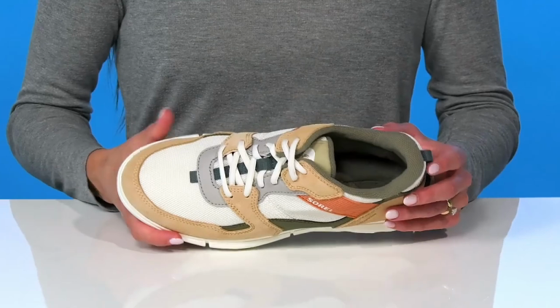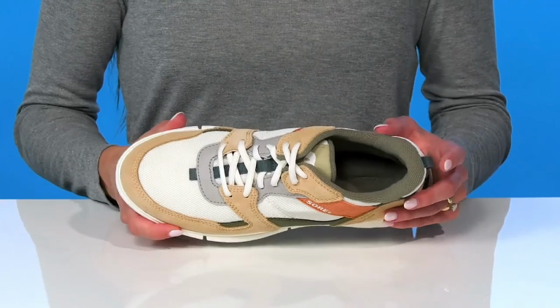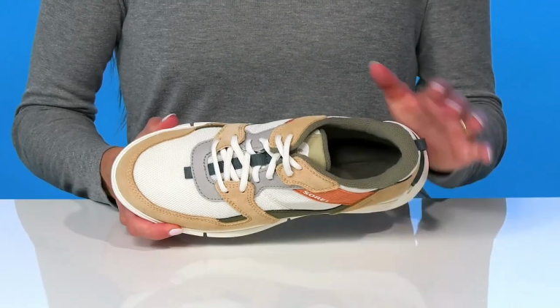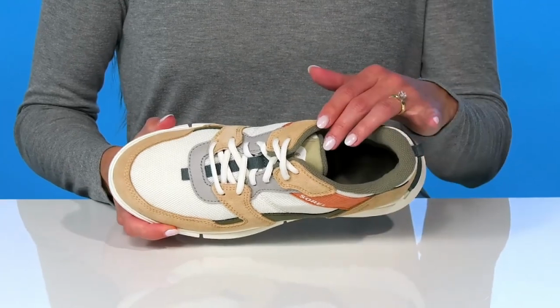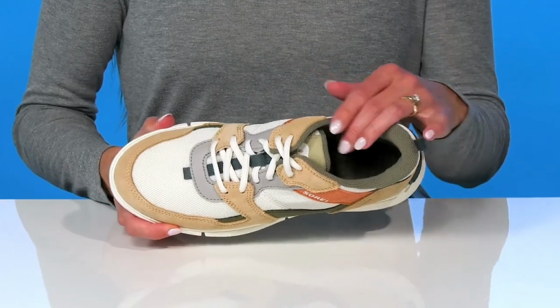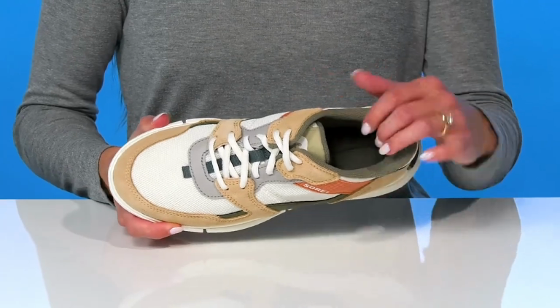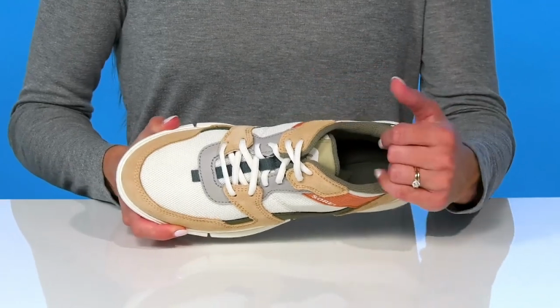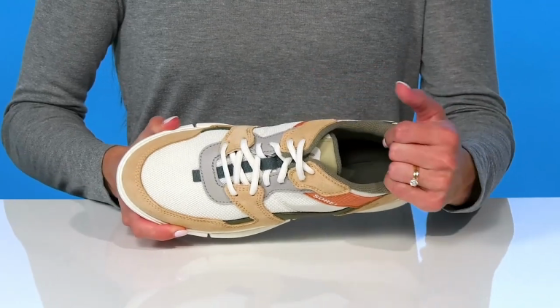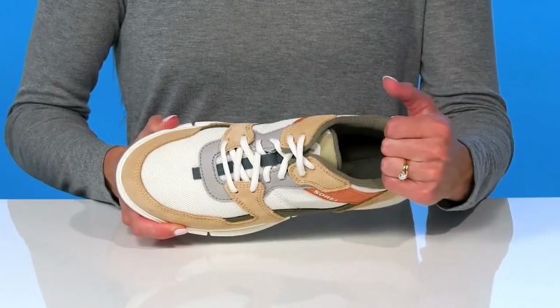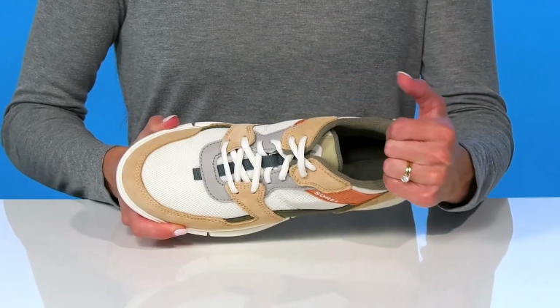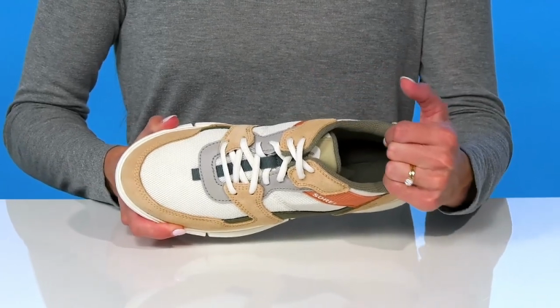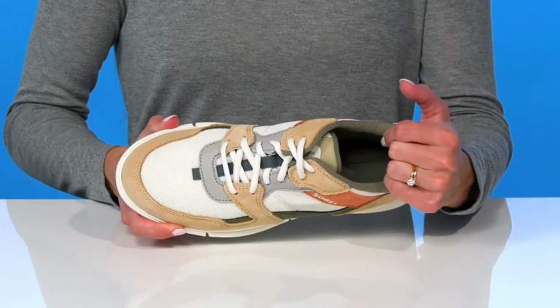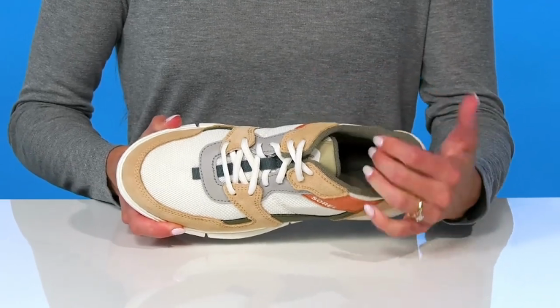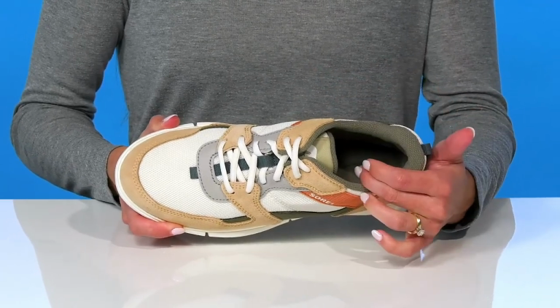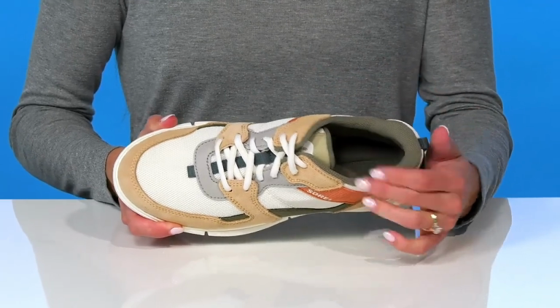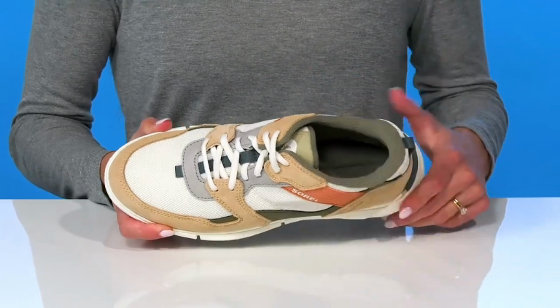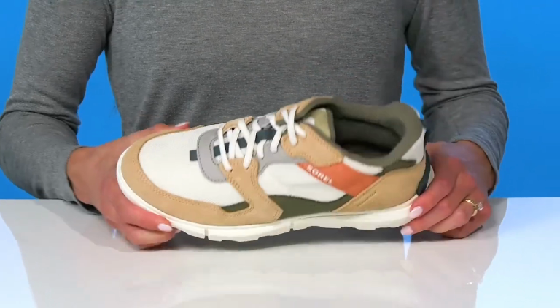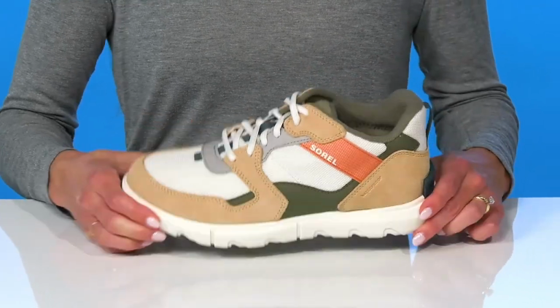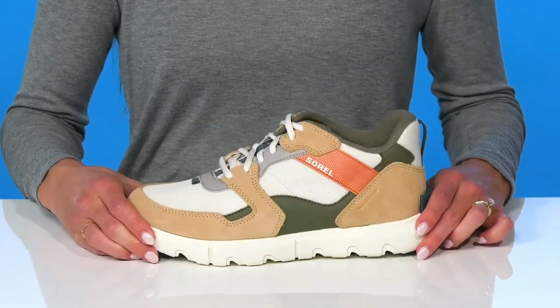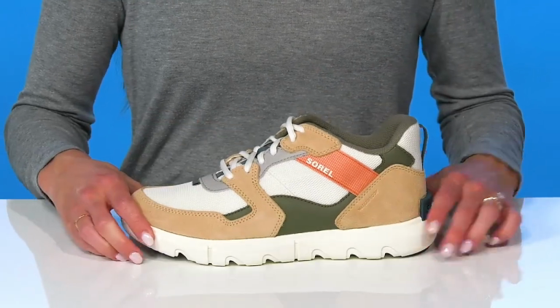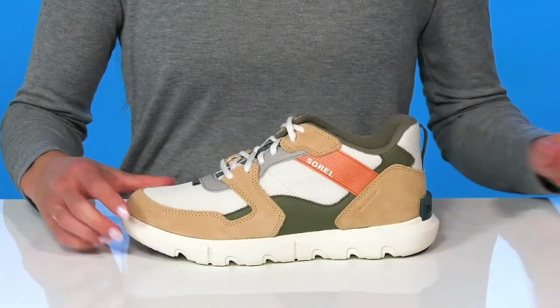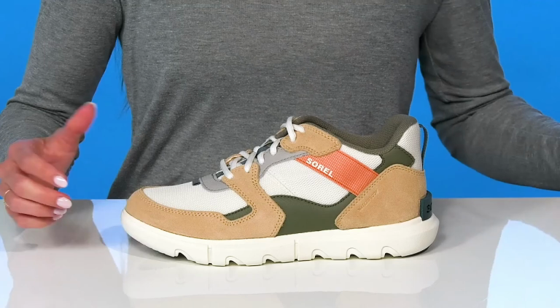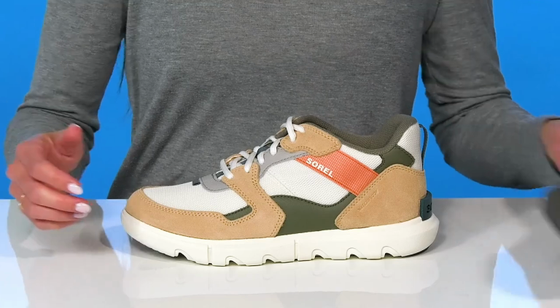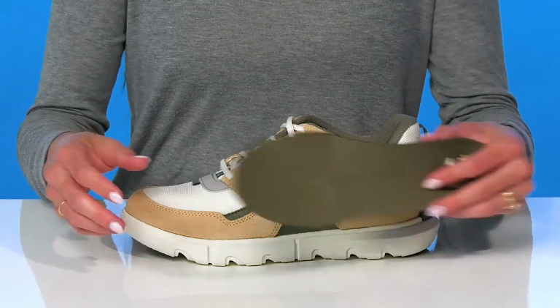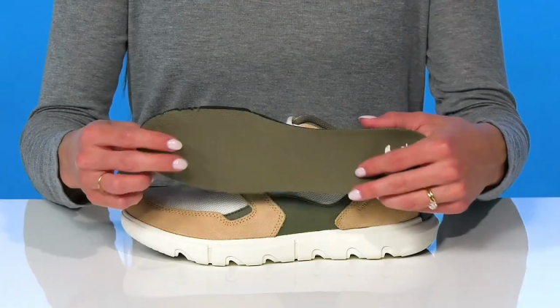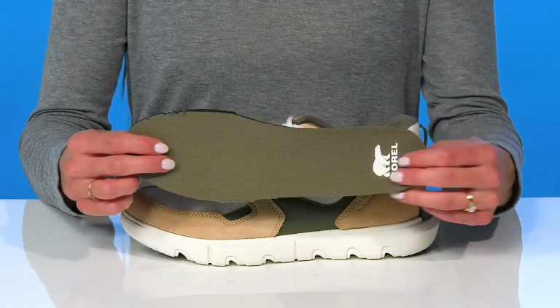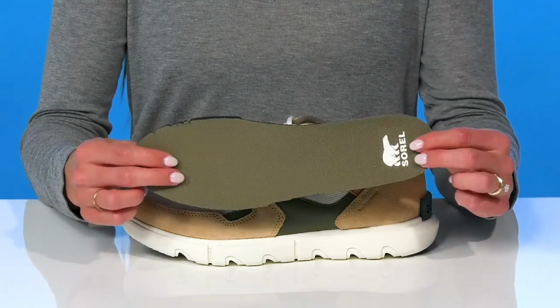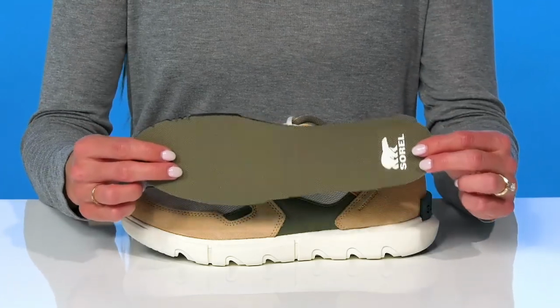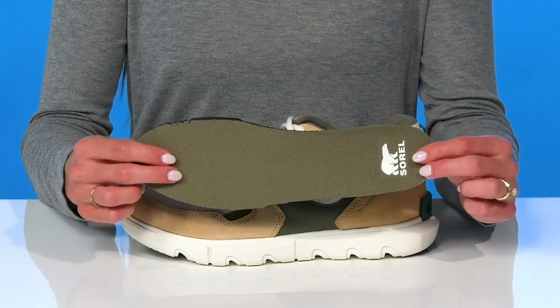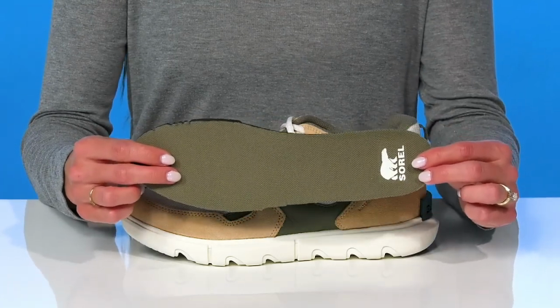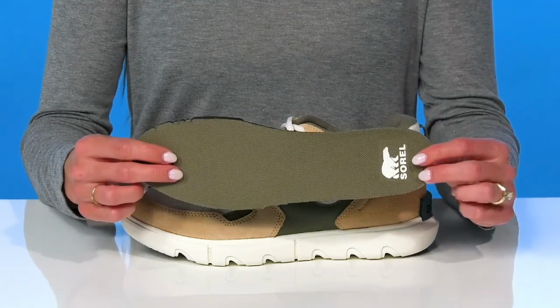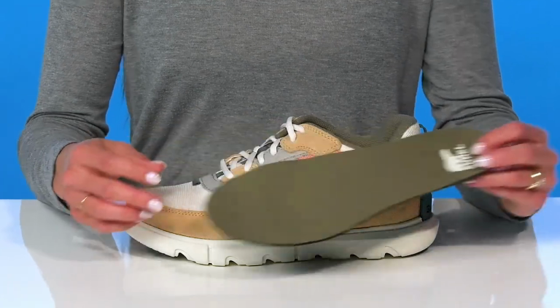The collar and tongue are nicely padded to give you a supportive feel on the ankle and inside they have a cushioned footbed to give you a nice comfy feel.